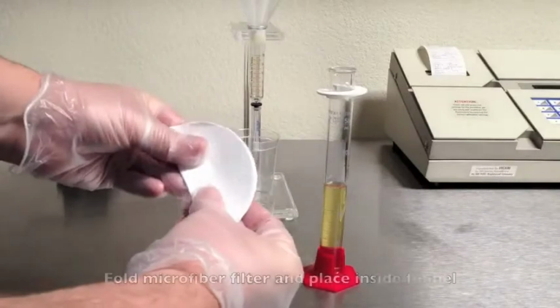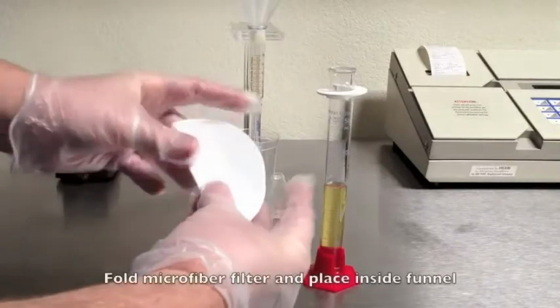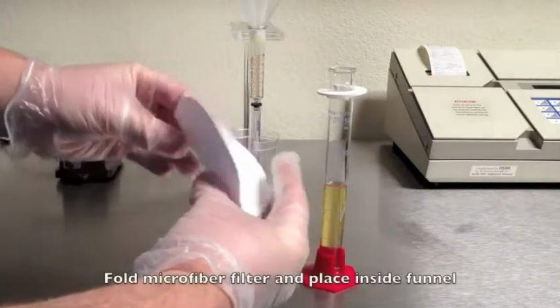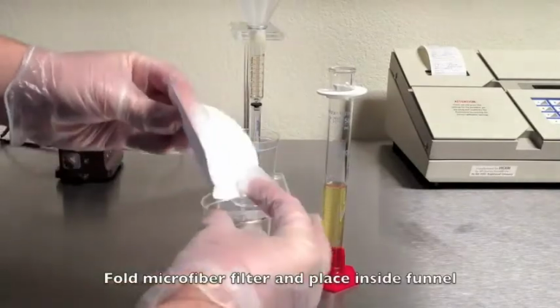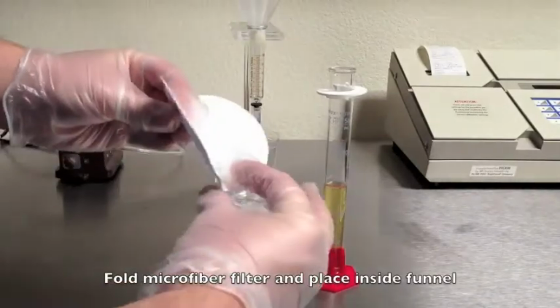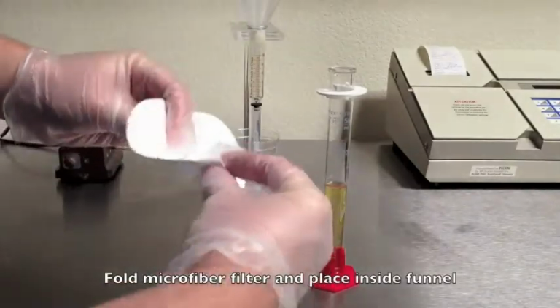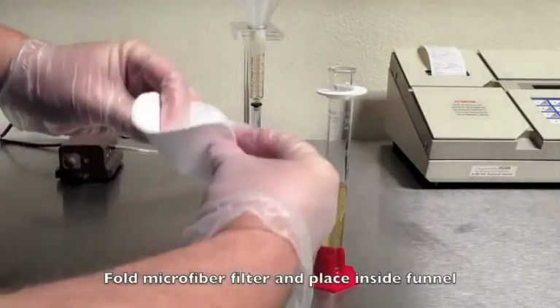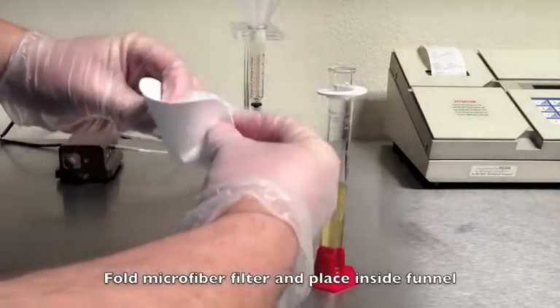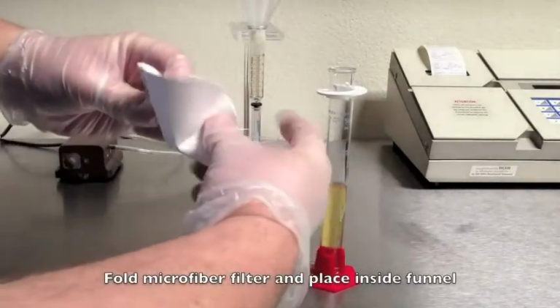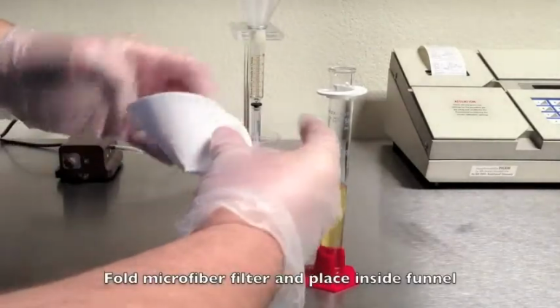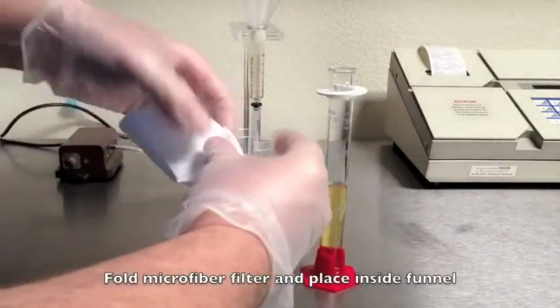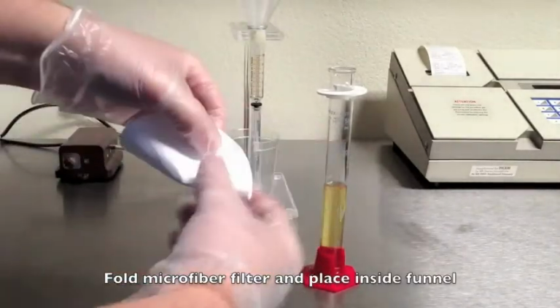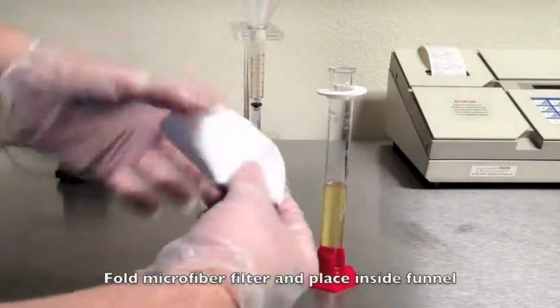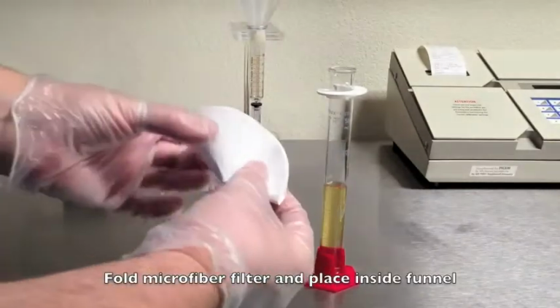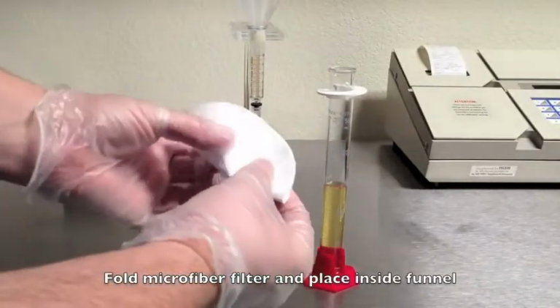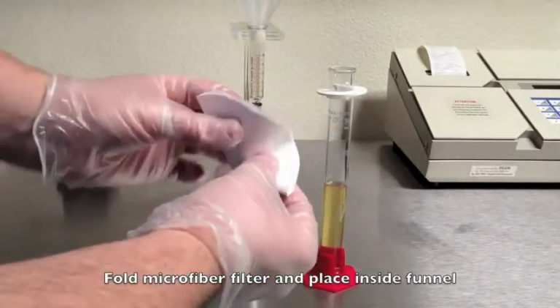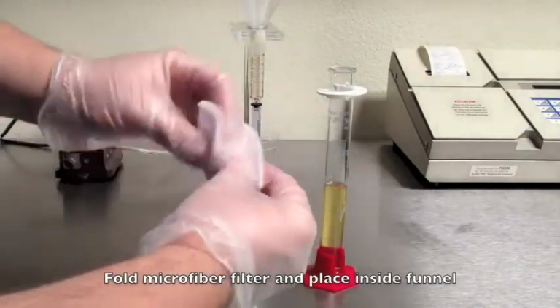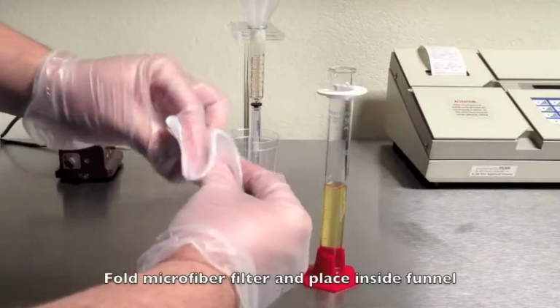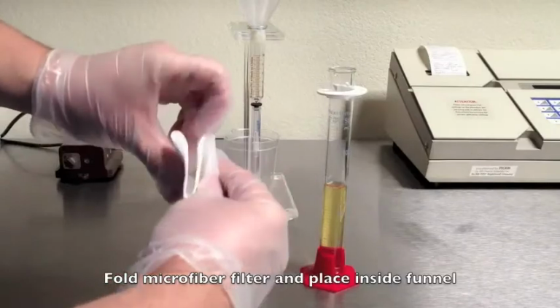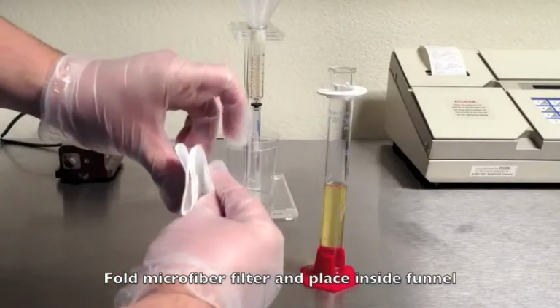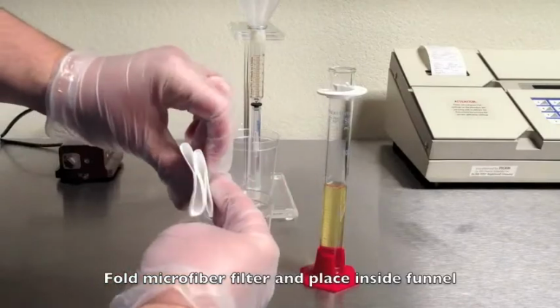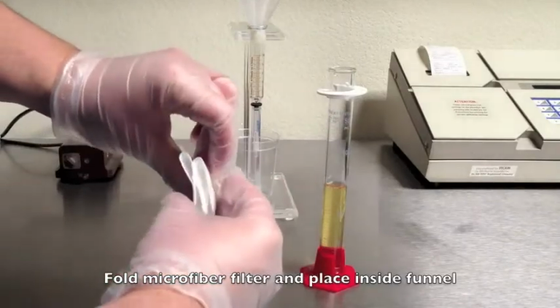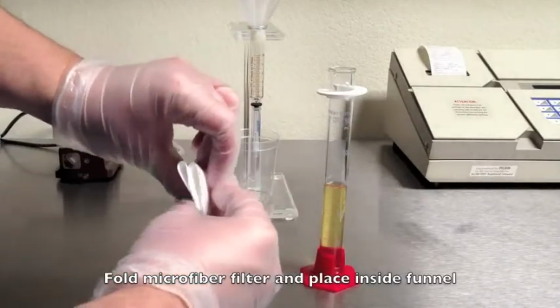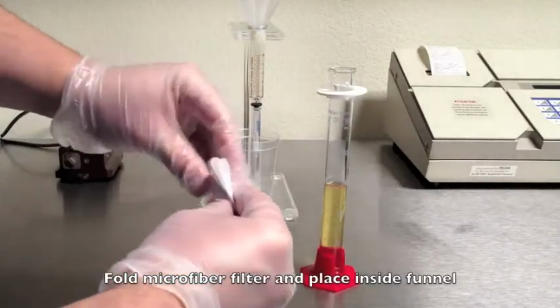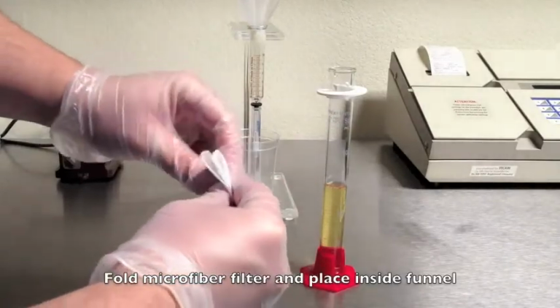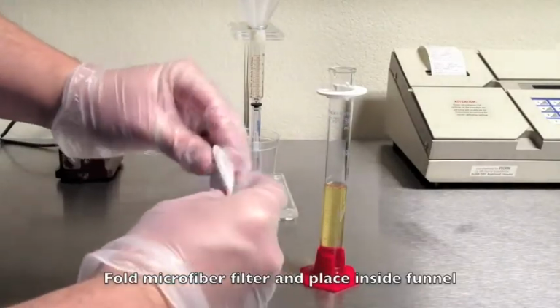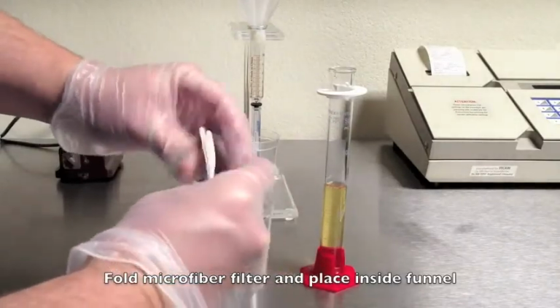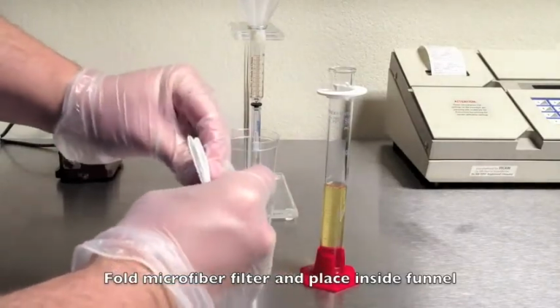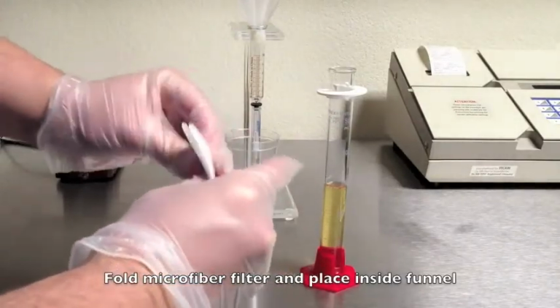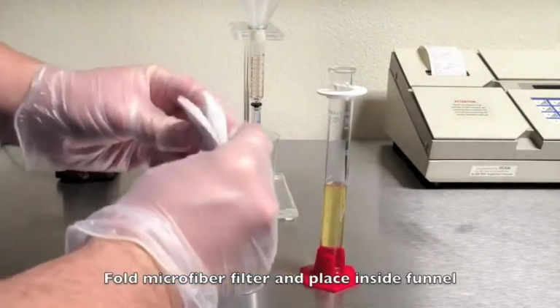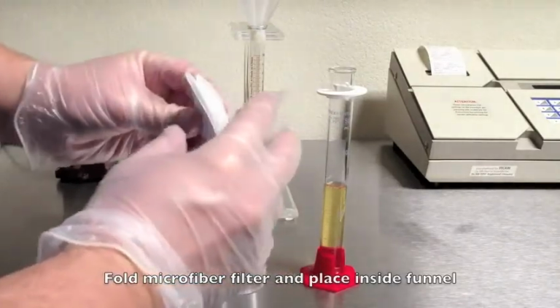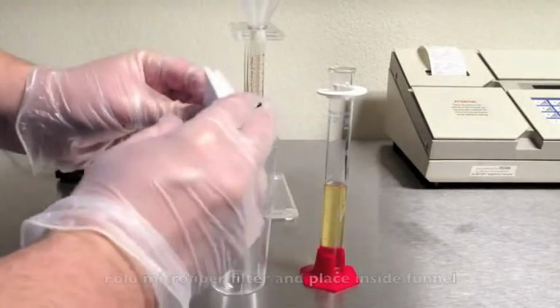Fold a microfiber filter and fit it into the funnel and place it on top of the pump stand syringe. Attach an AFLATEST column to the bottom and remove the caps.